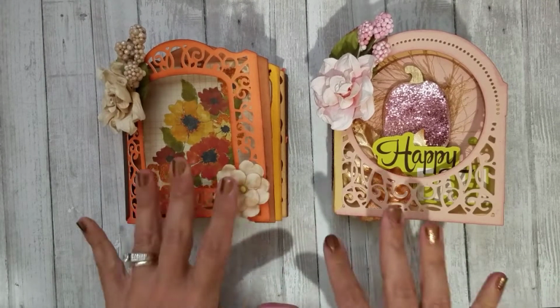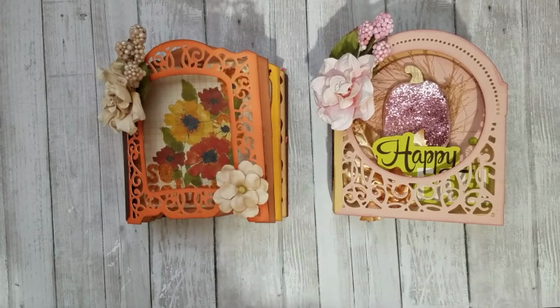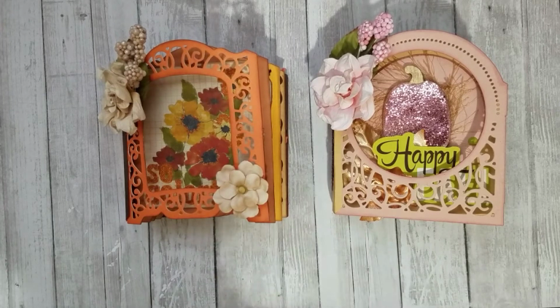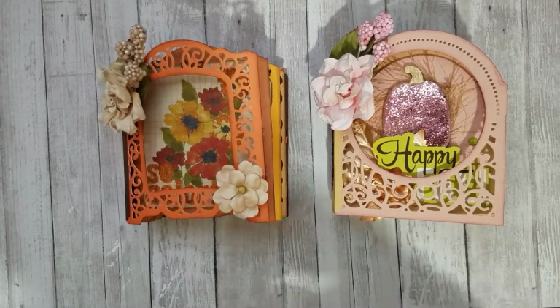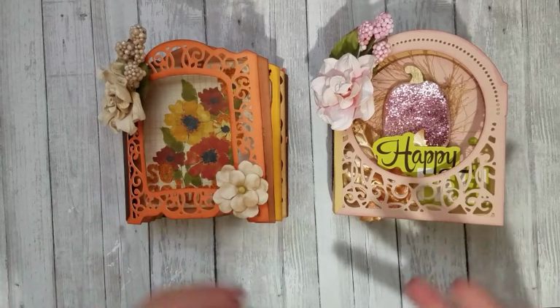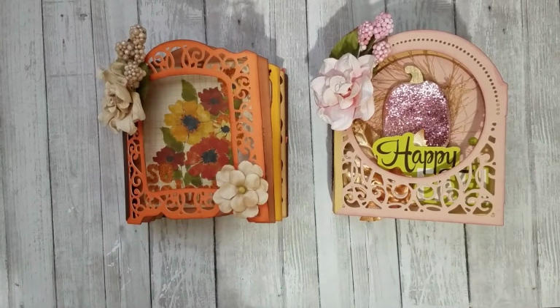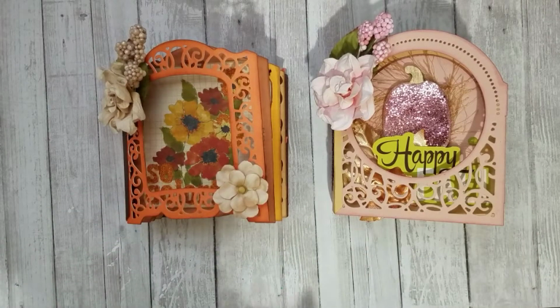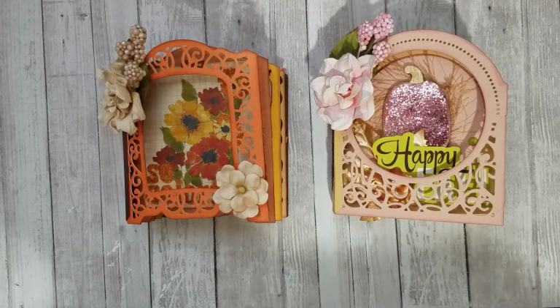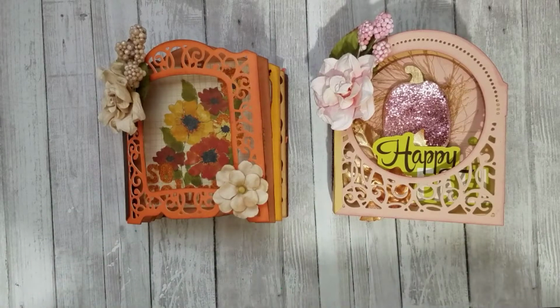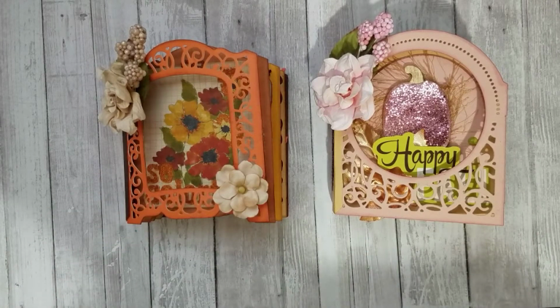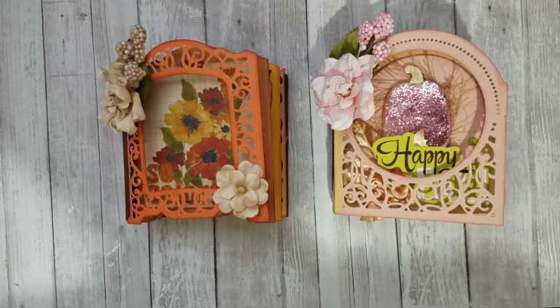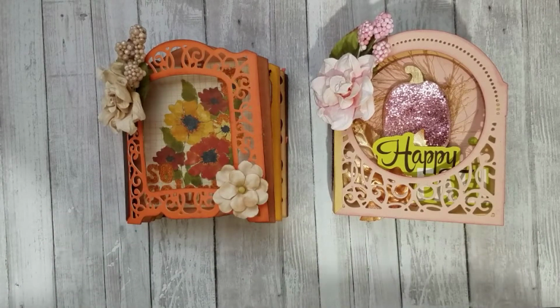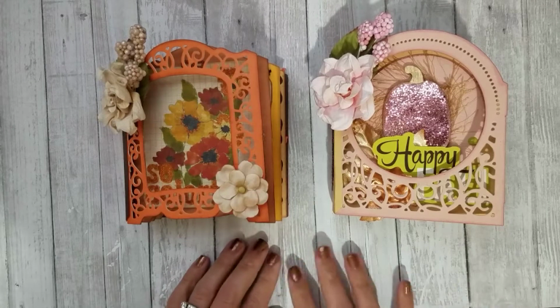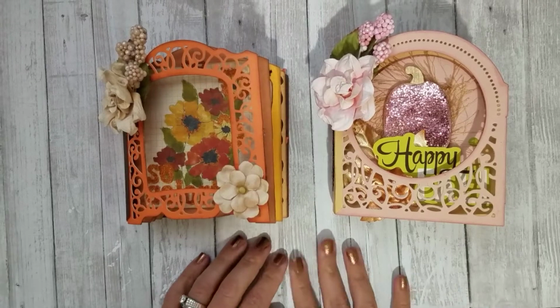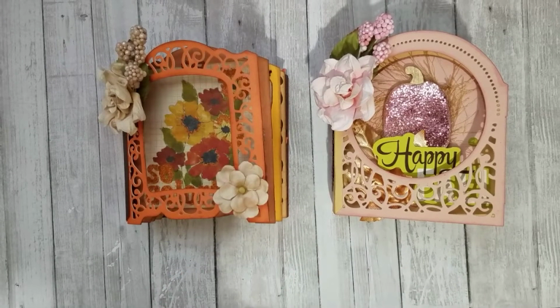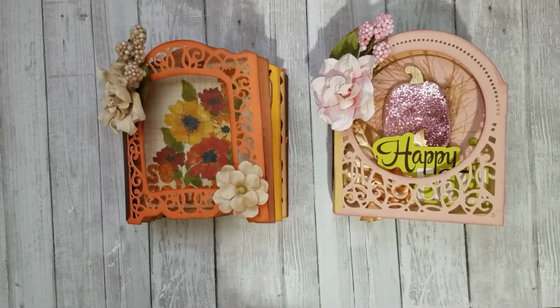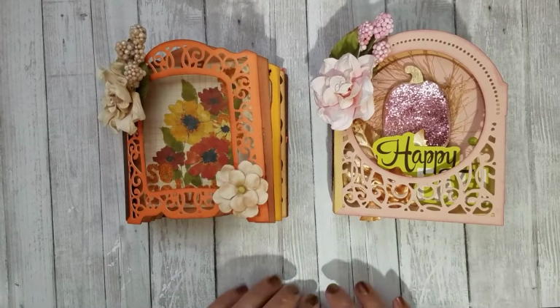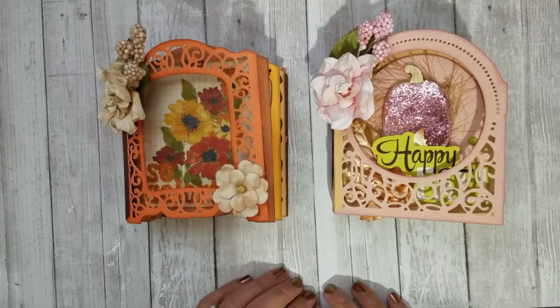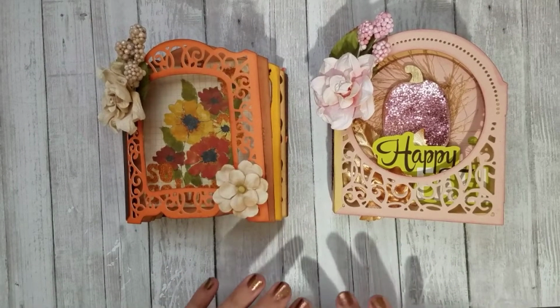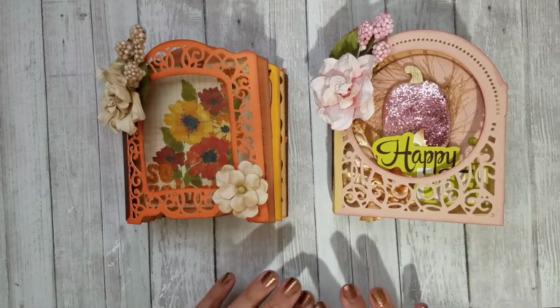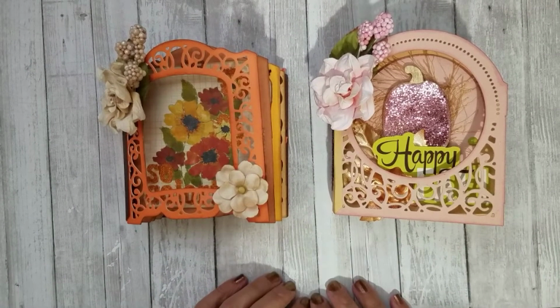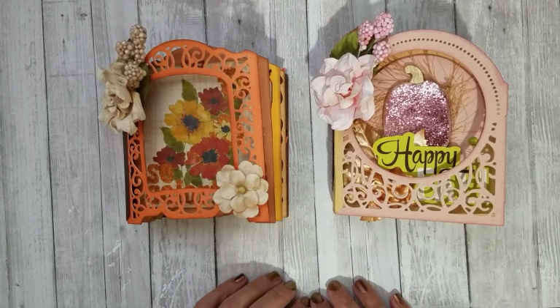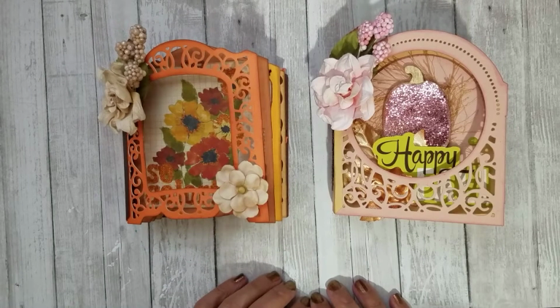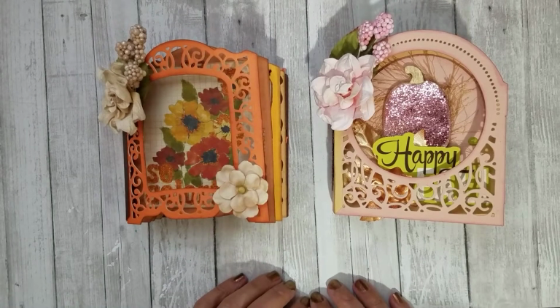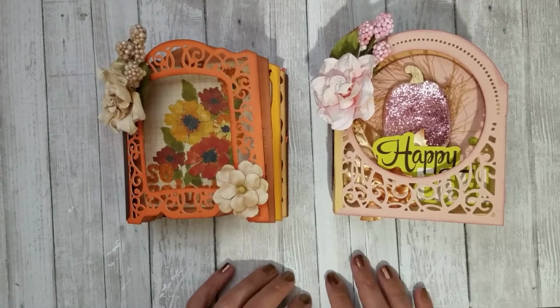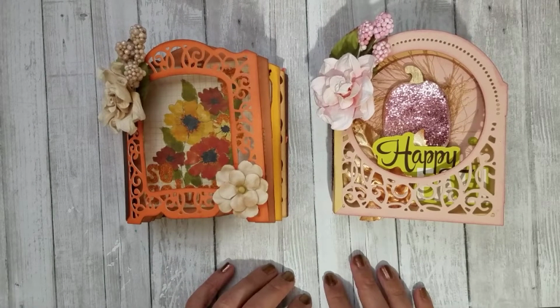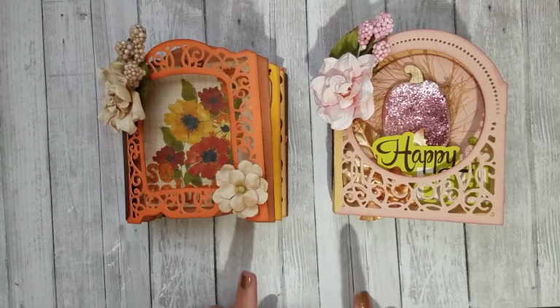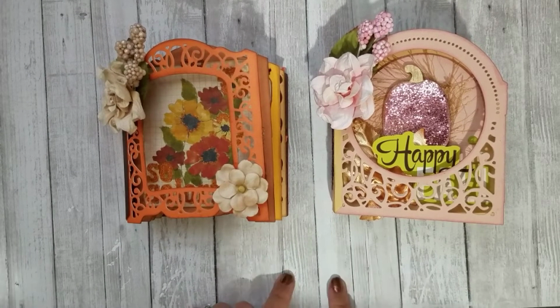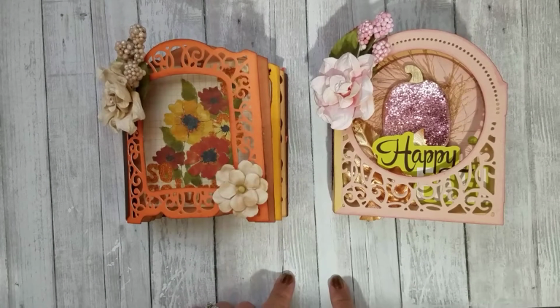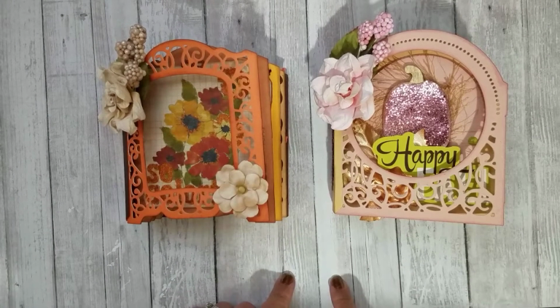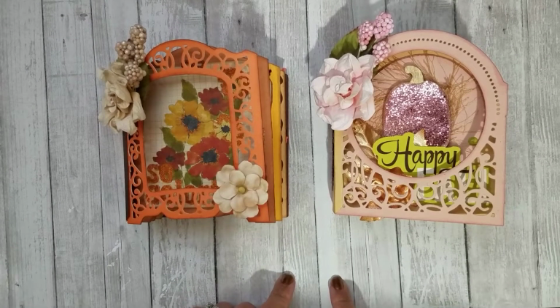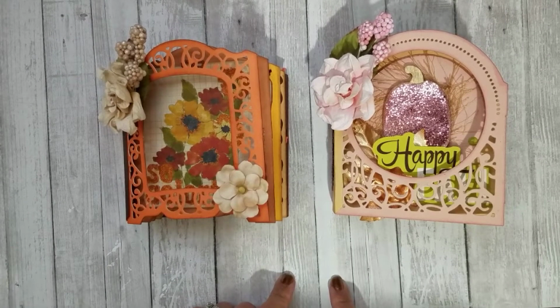To be eligible for the giveaway, it's going to be USA only. I'm sorry guys, because of the weight and the bulkiness of it, the packaging will be expensive to ship internationally, so it's going to be USA only.